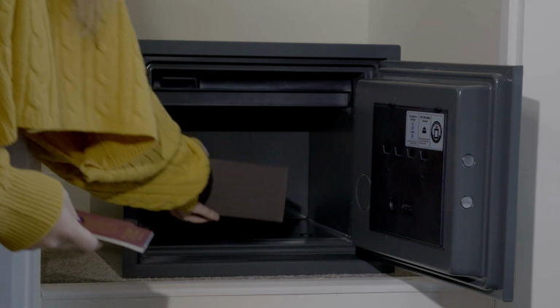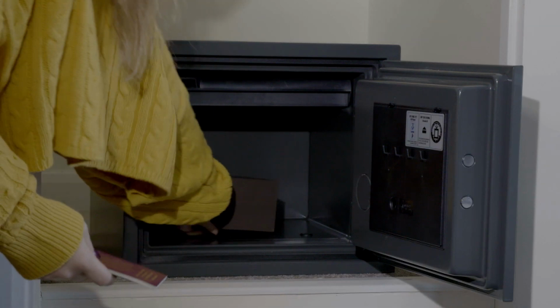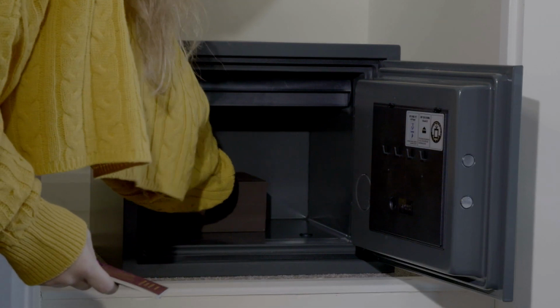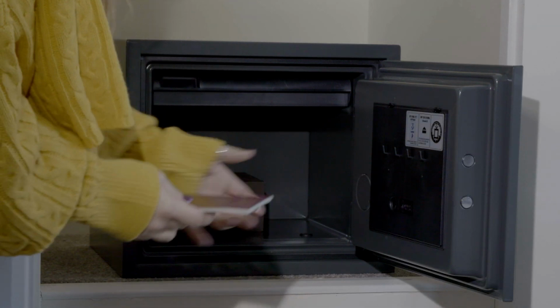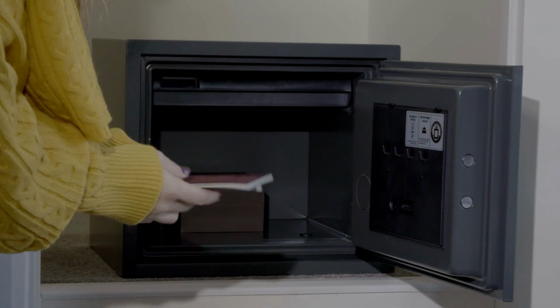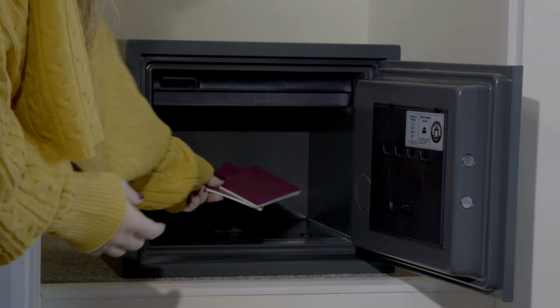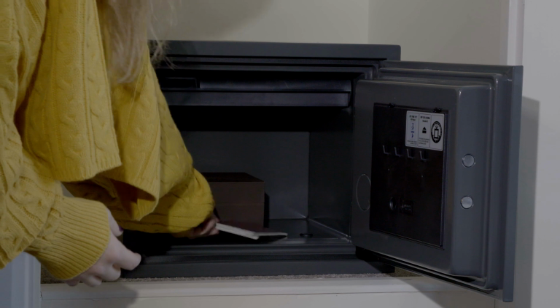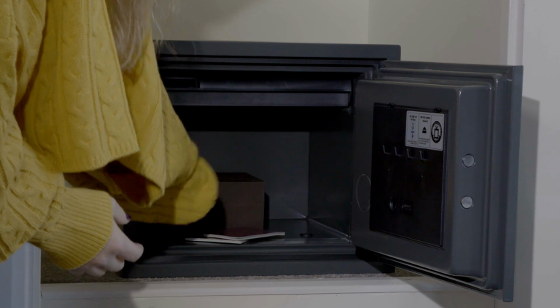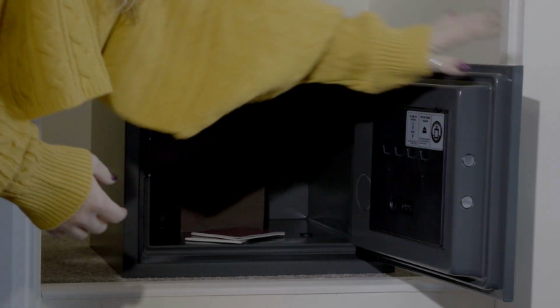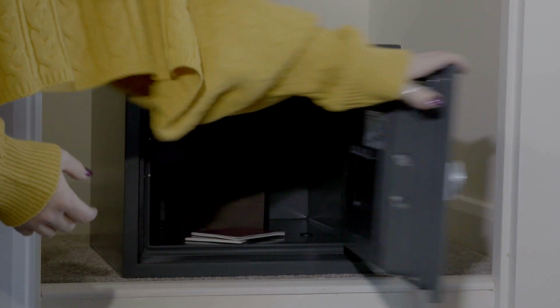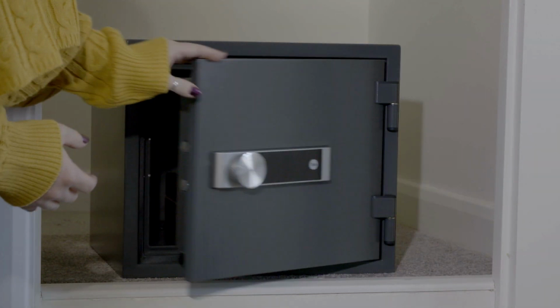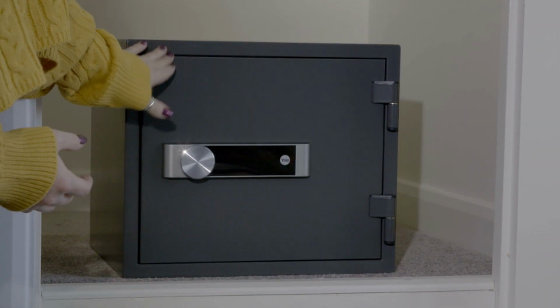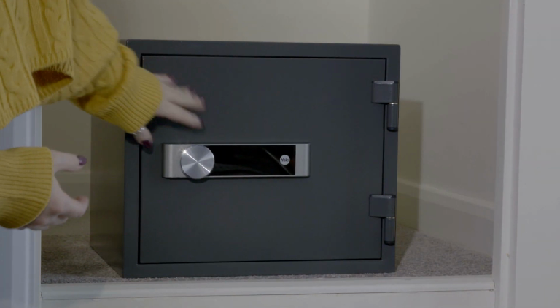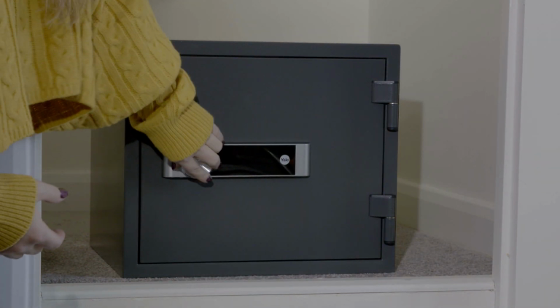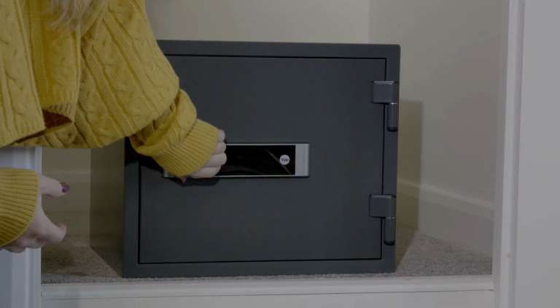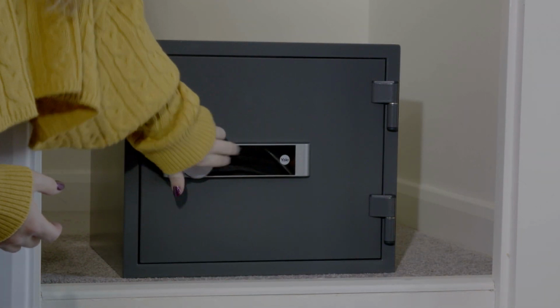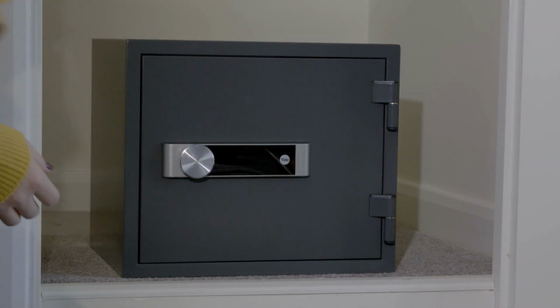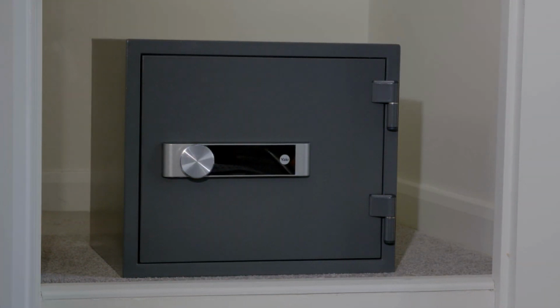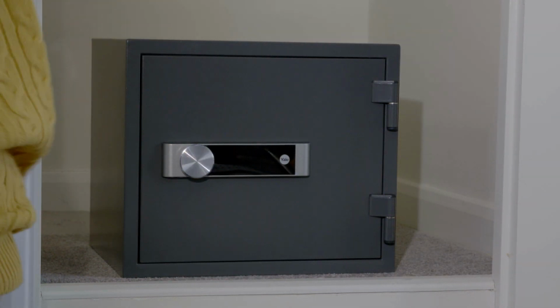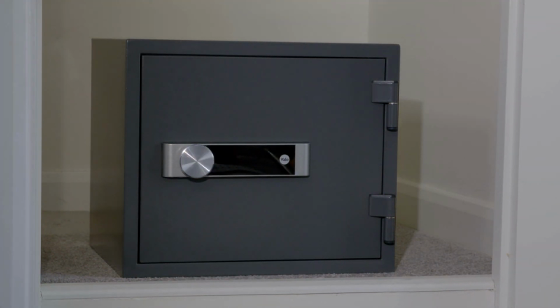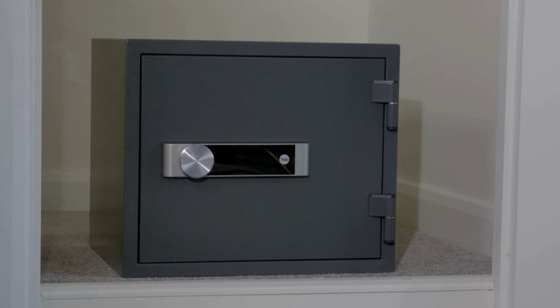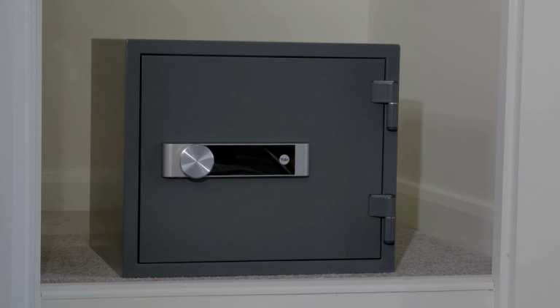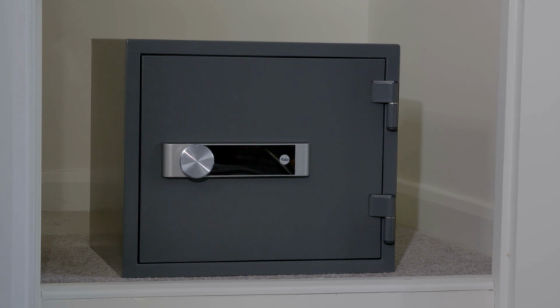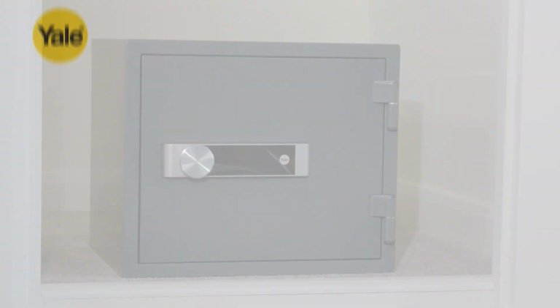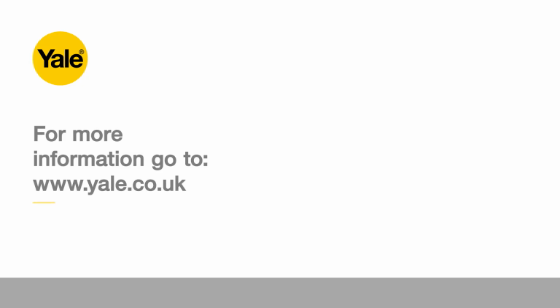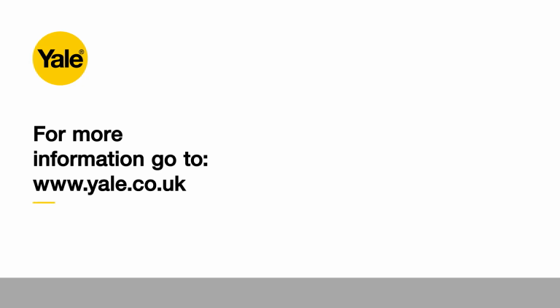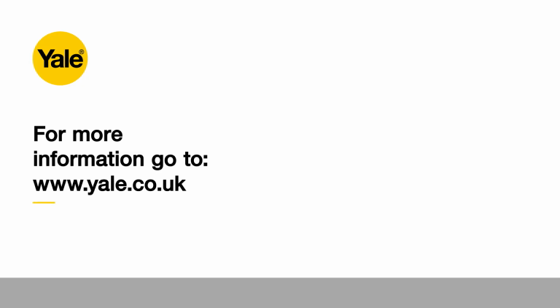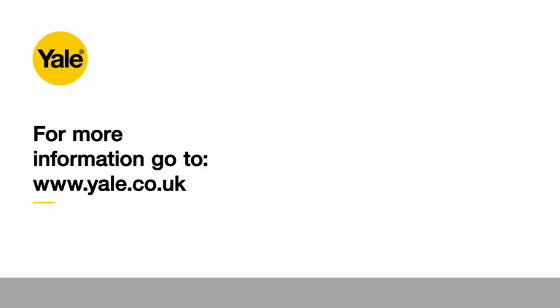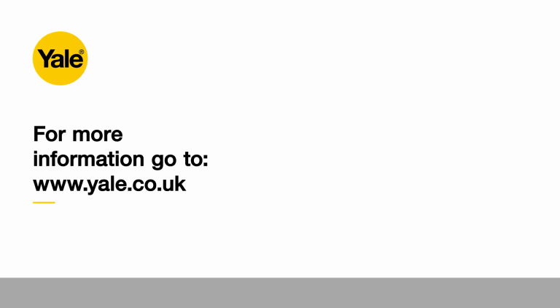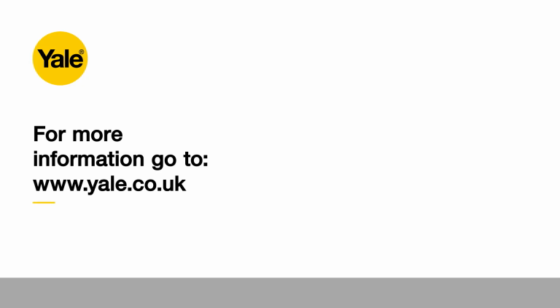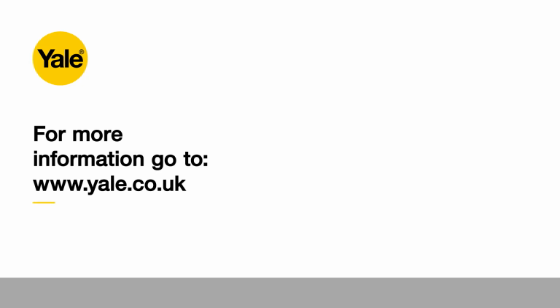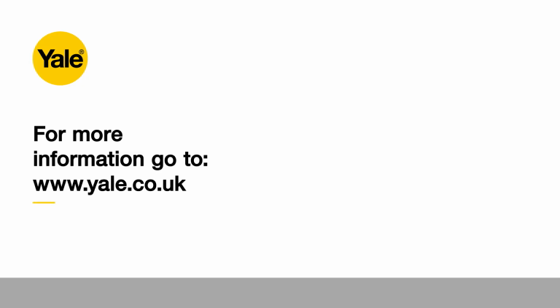And that's it — your new safe is now installed. Please refer to your product manual for additional features. For more information on Yale's range of safes, visit yale.co.uk.